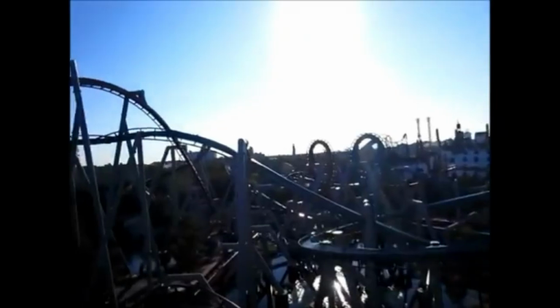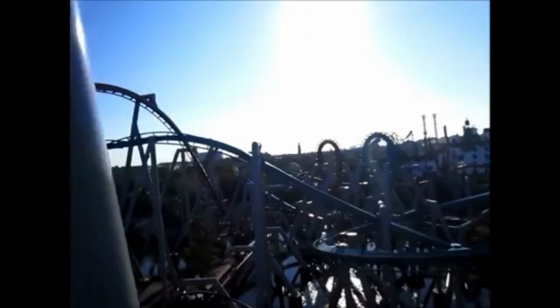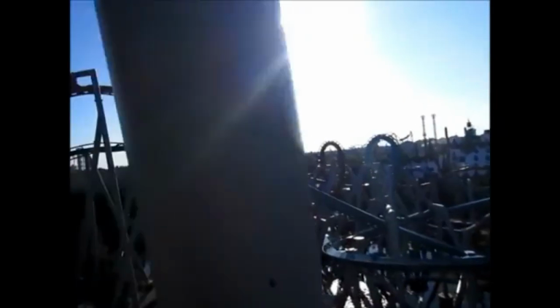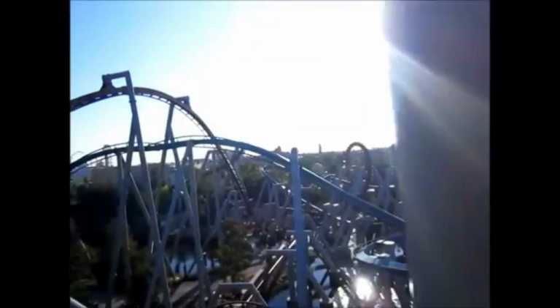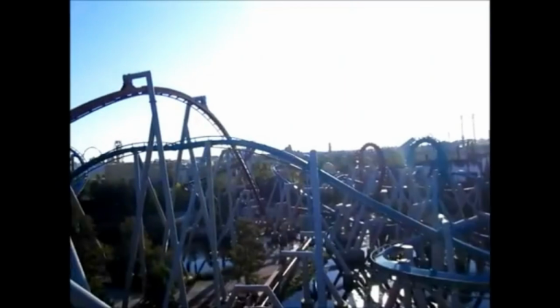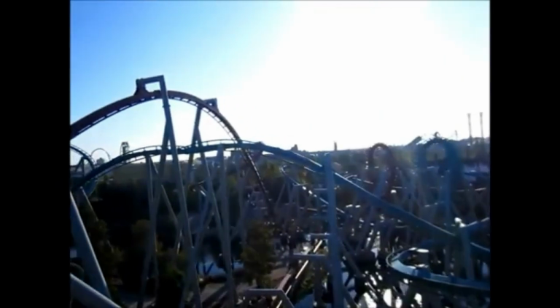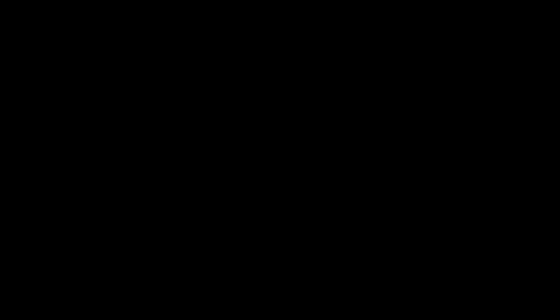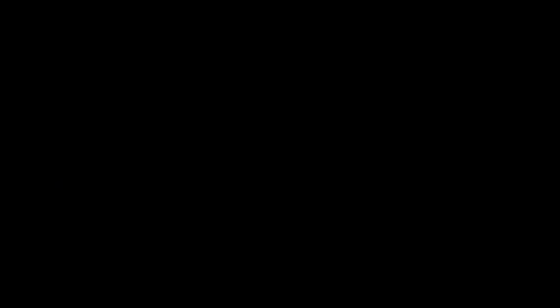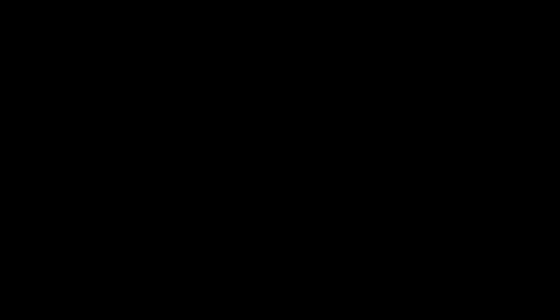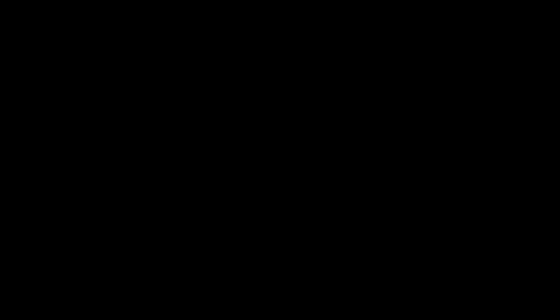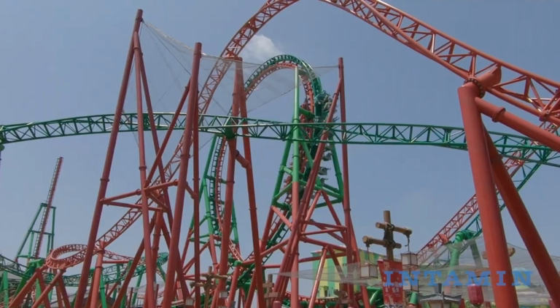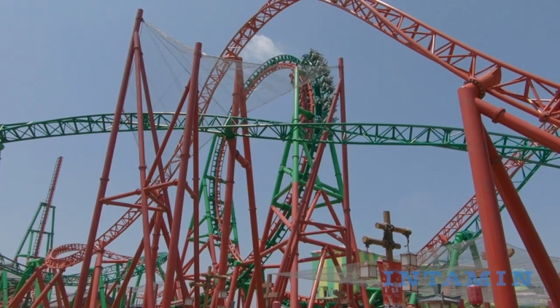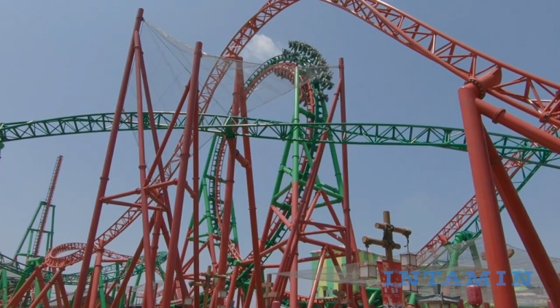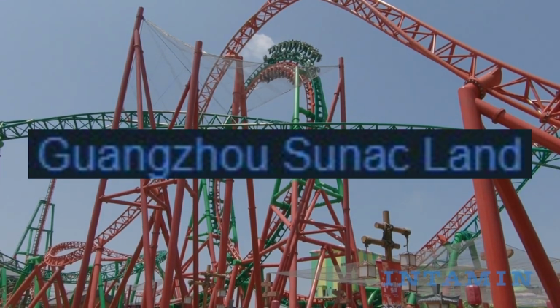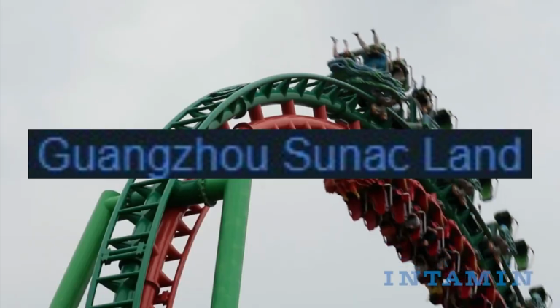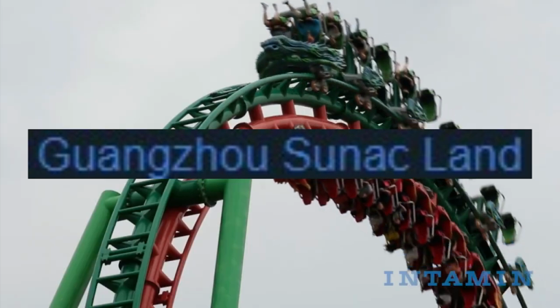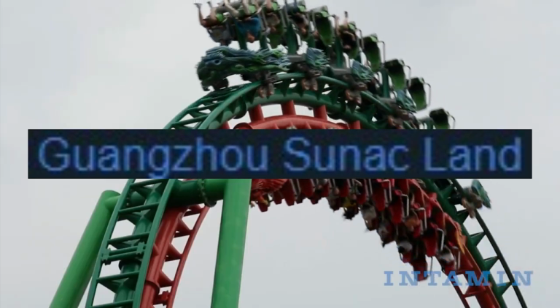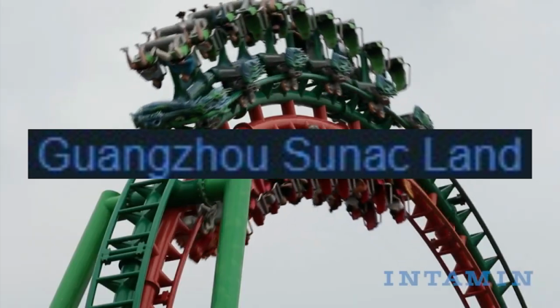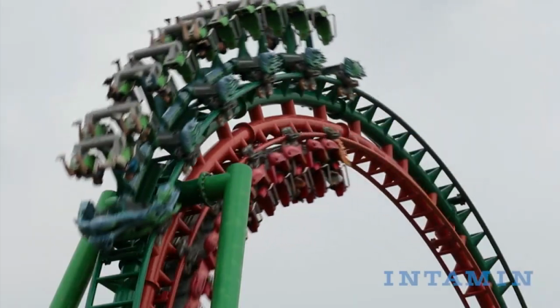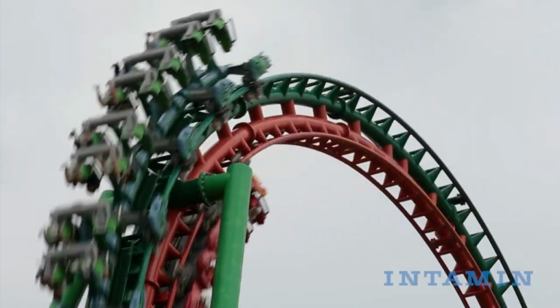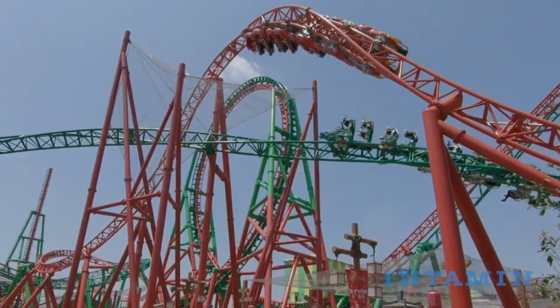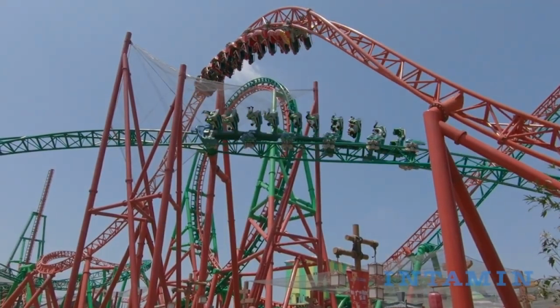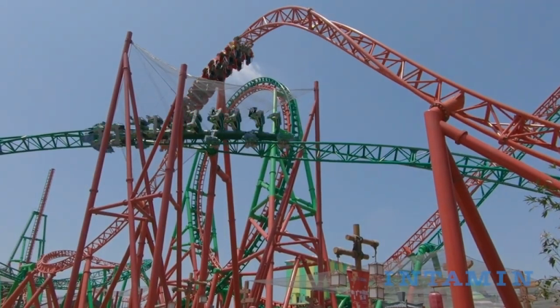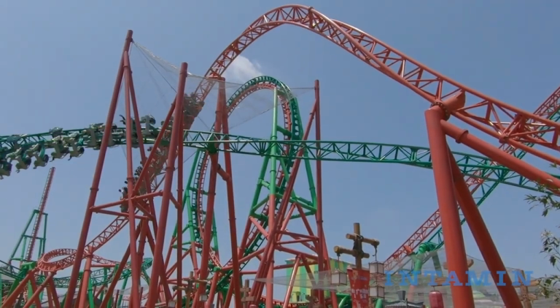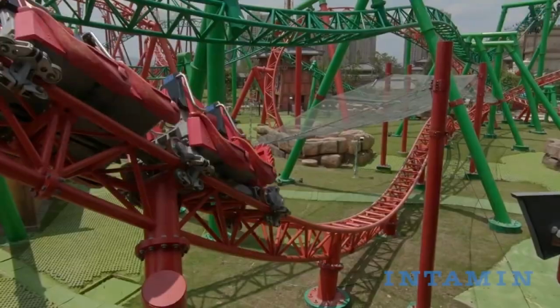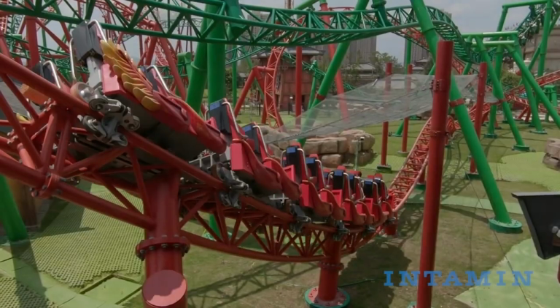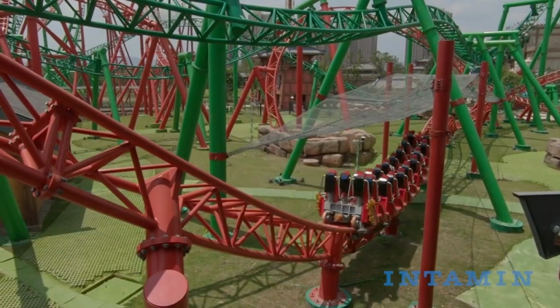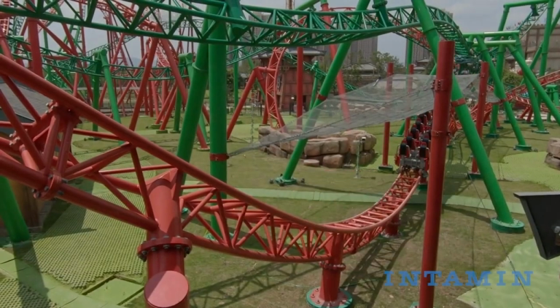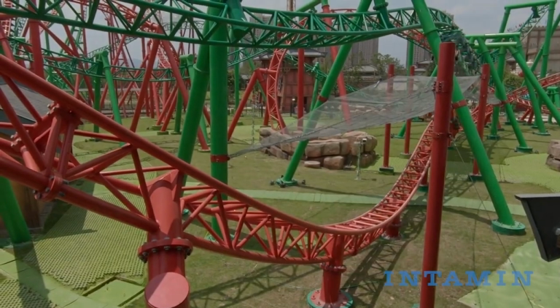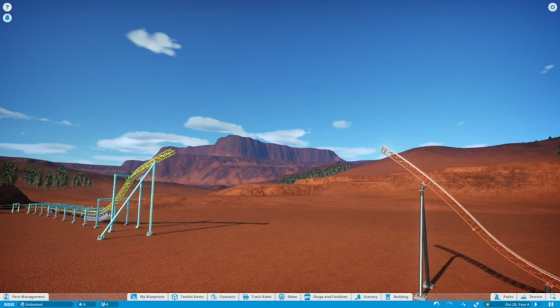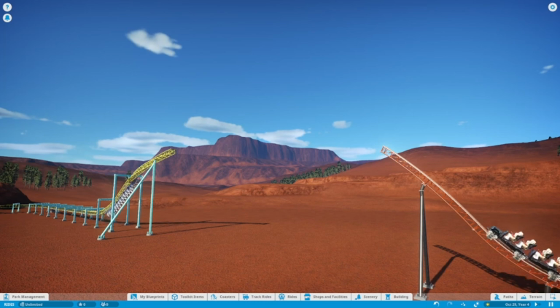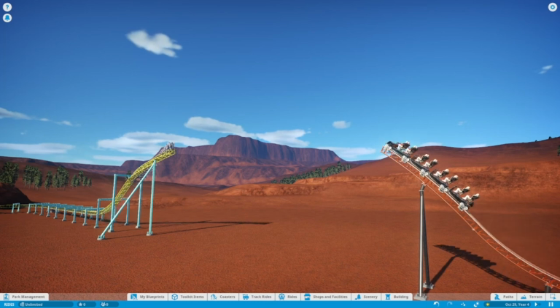Dueling Dragons at Islands of Adventure is gone now, but Dueling Dragons at — I don't even want to try to pronounce that — appears to be even better, with some dueling aspects you'd only find on Planet Coaster.